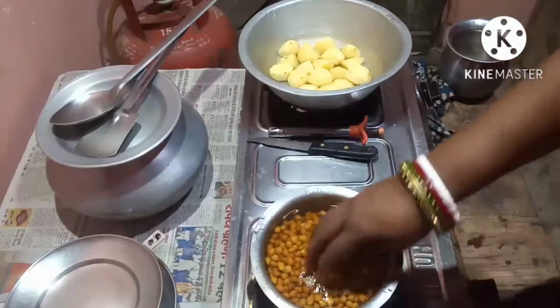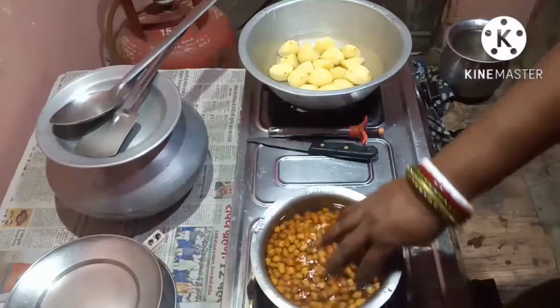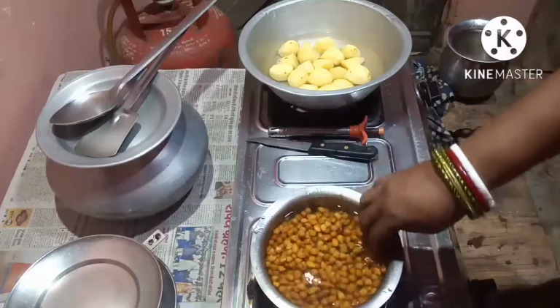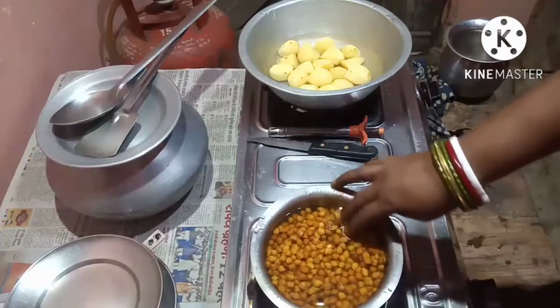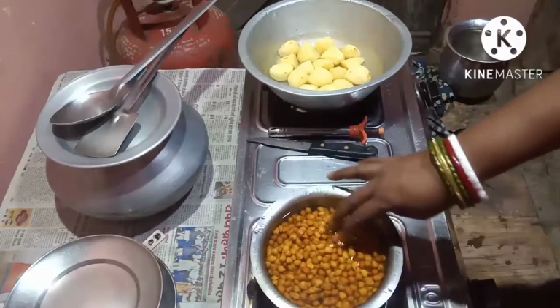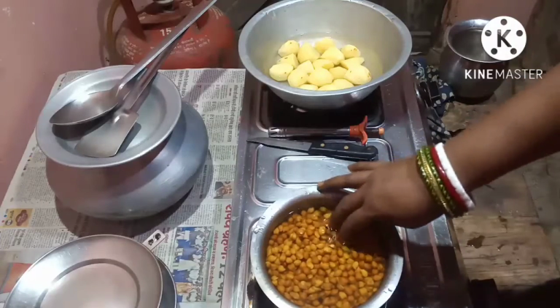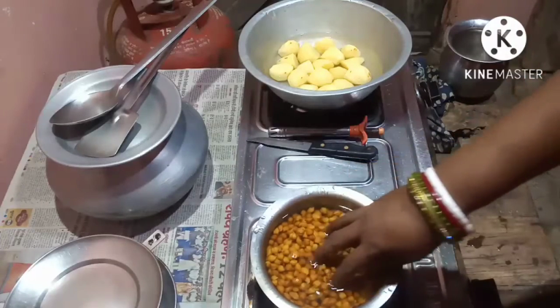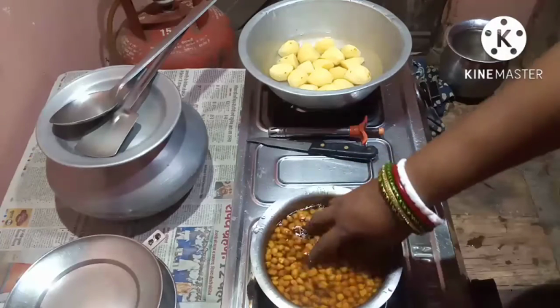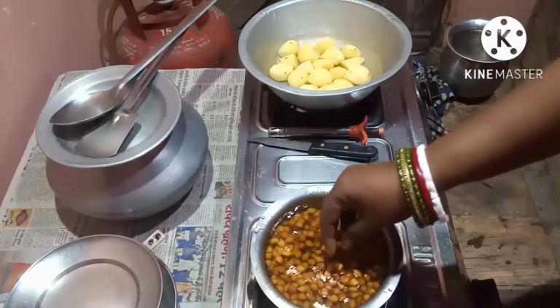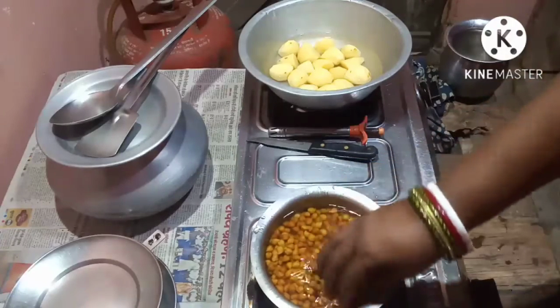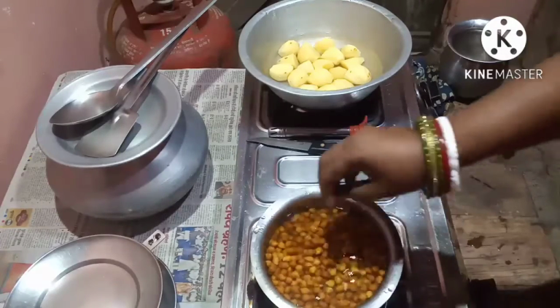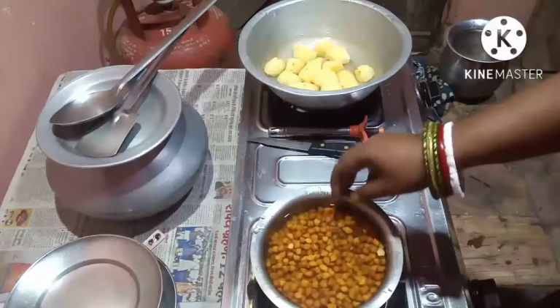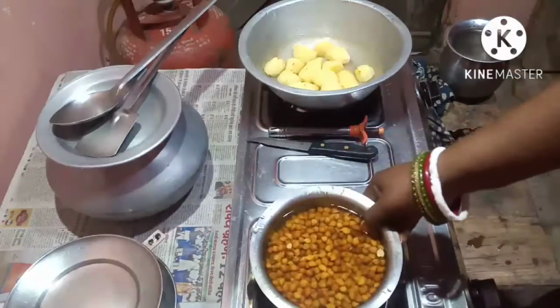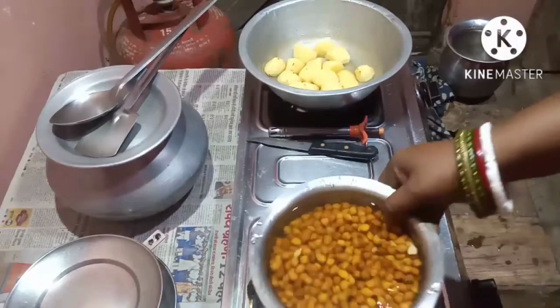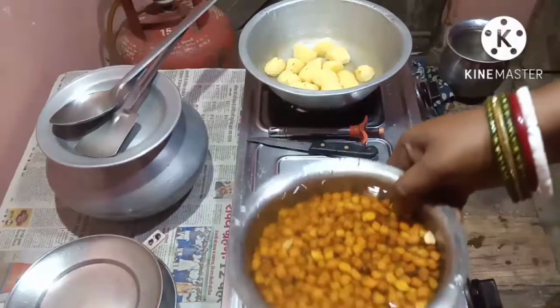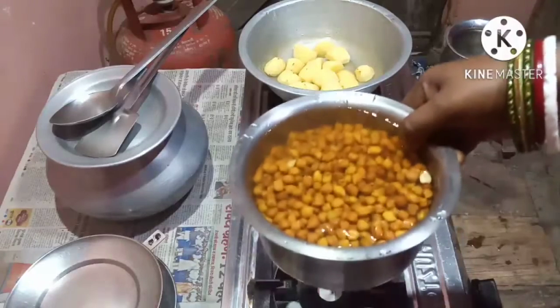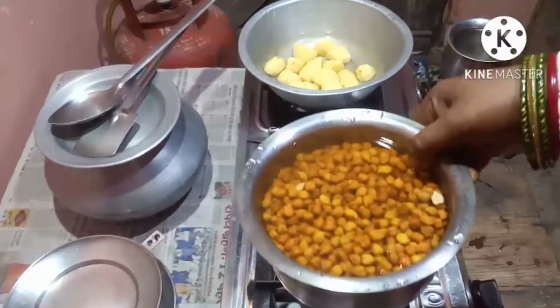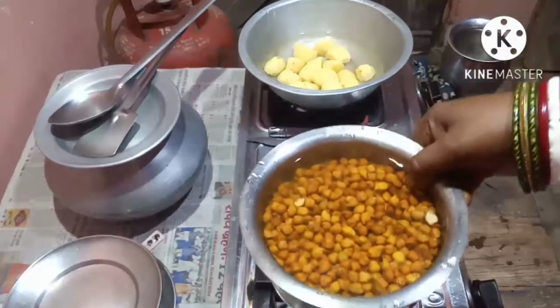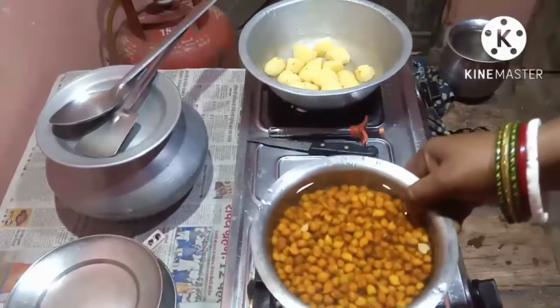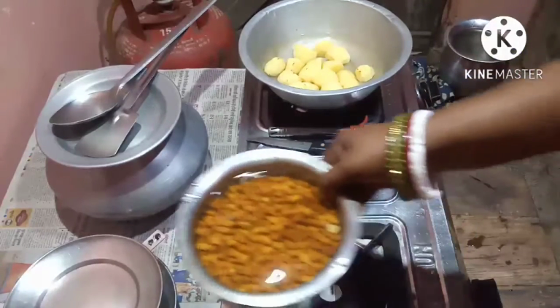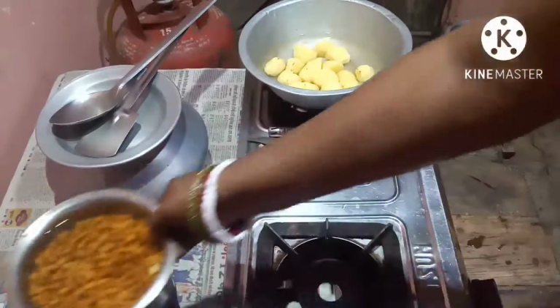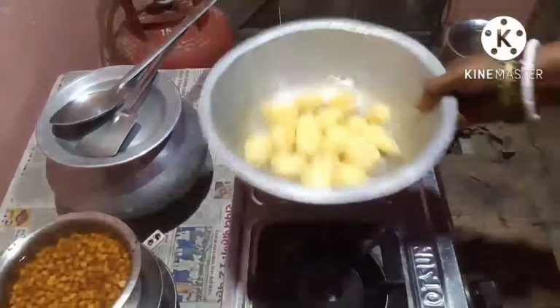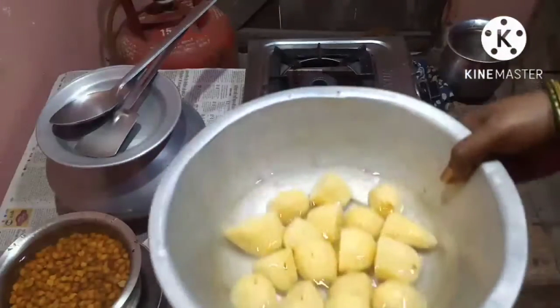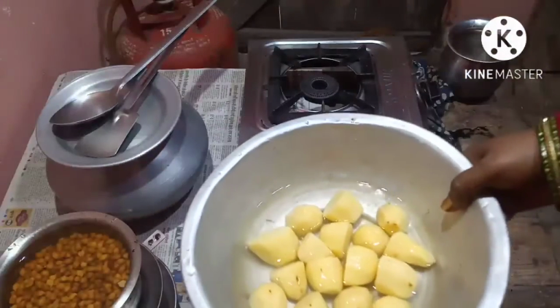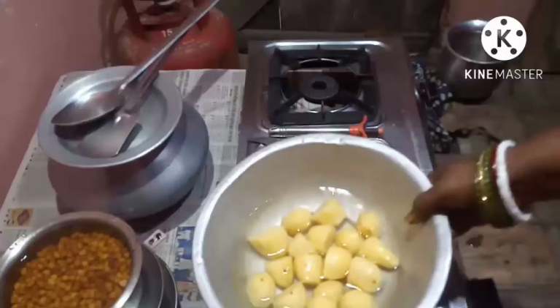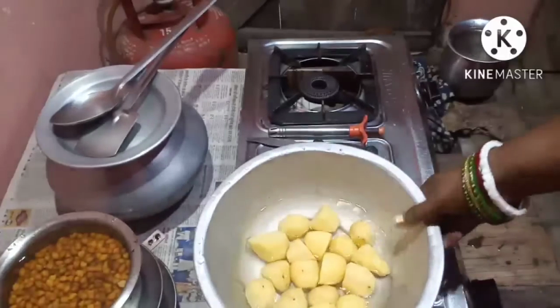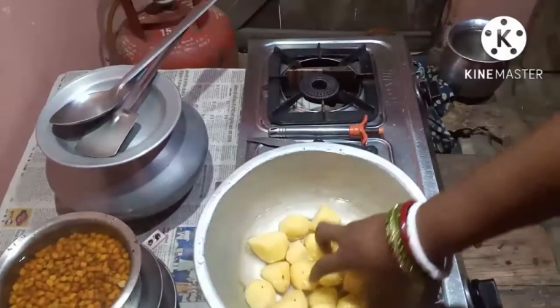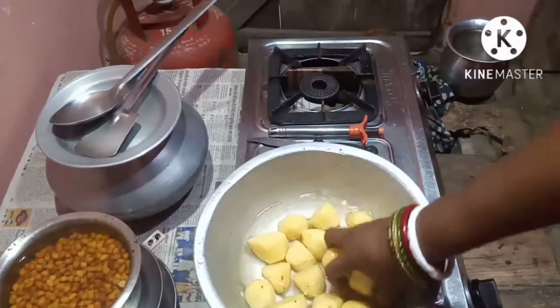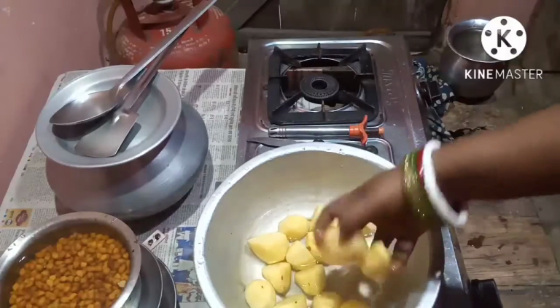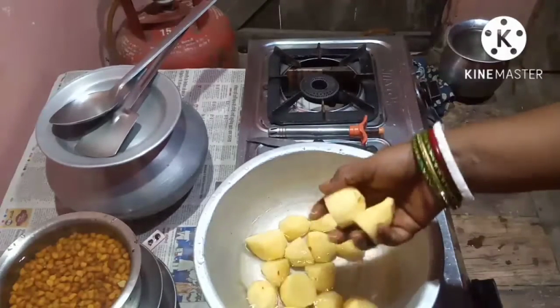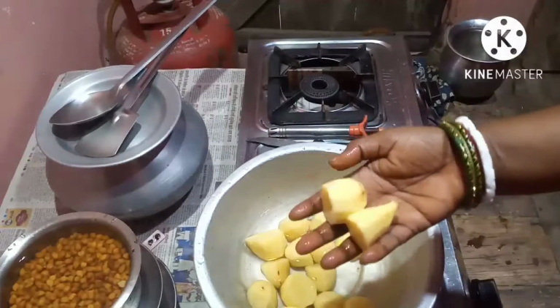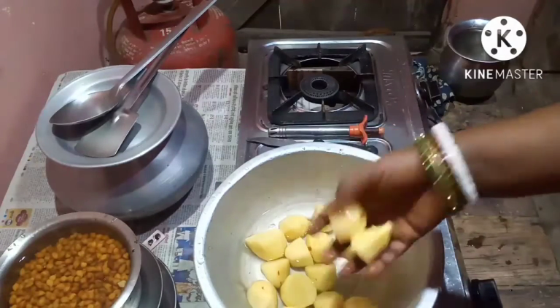So while I am making the curry, I will show you all the ingredients. I have taken half a kg of chana here, soaked up, and taken potatoes about 250 grams, cut up in this size.